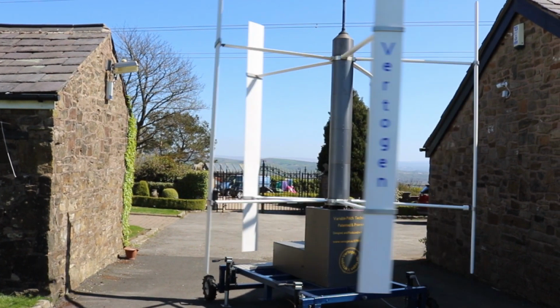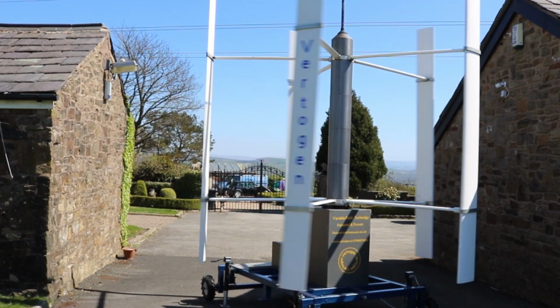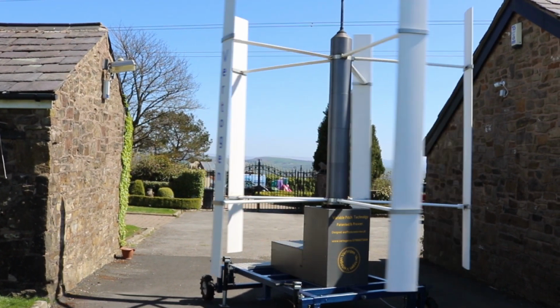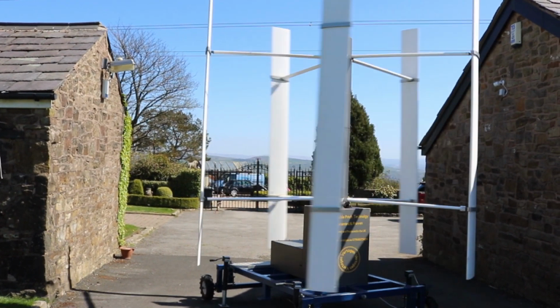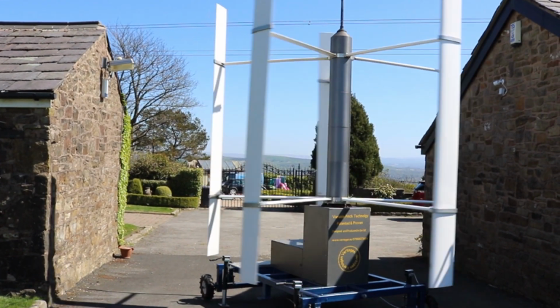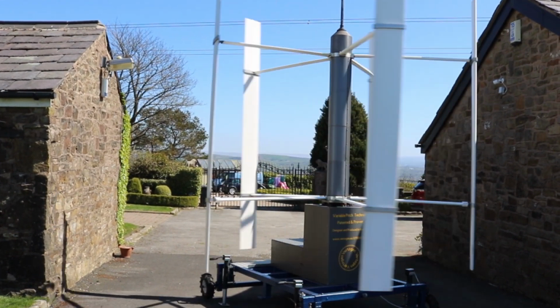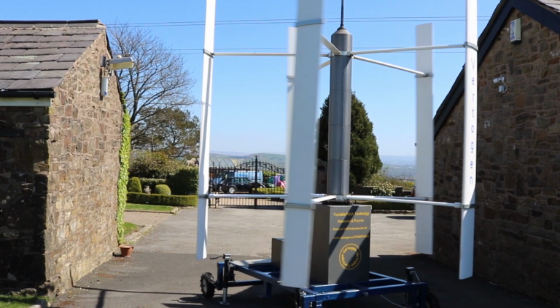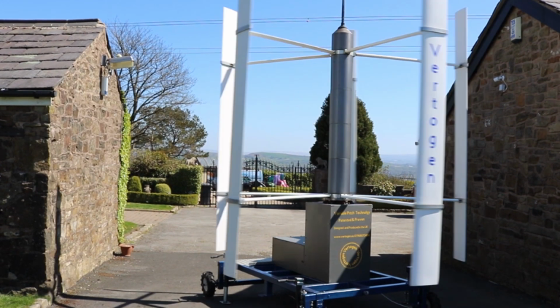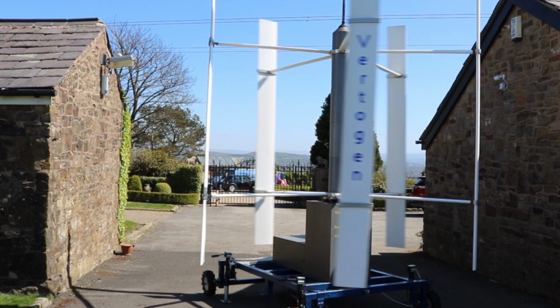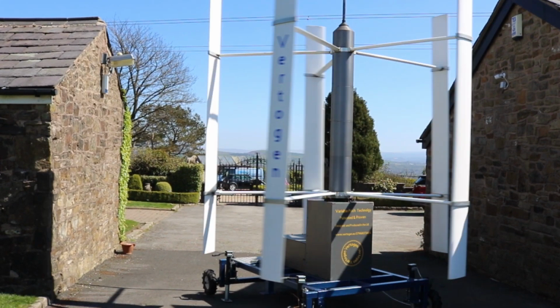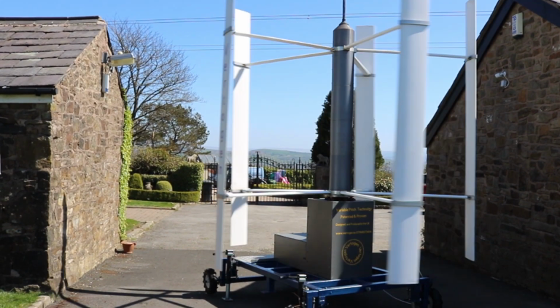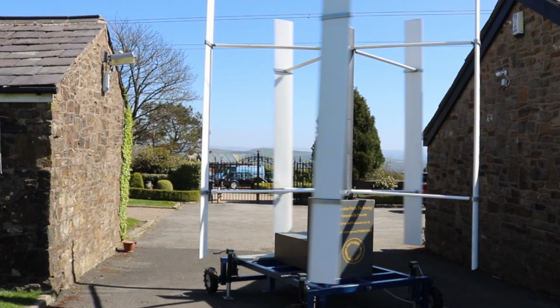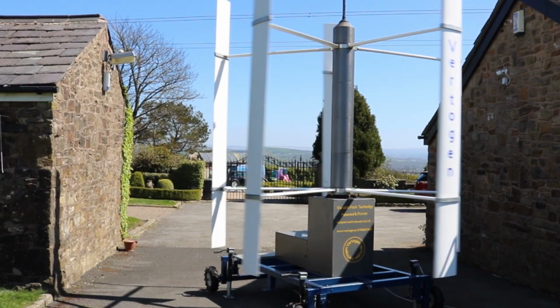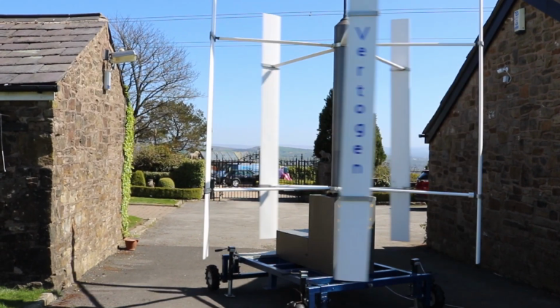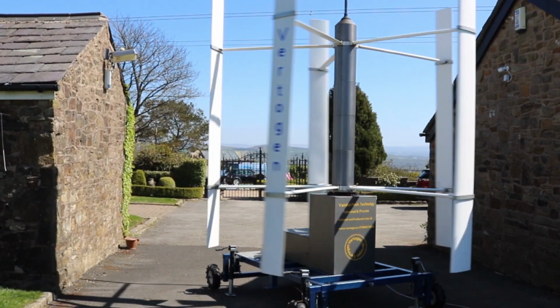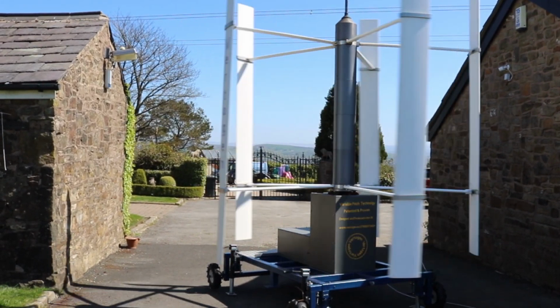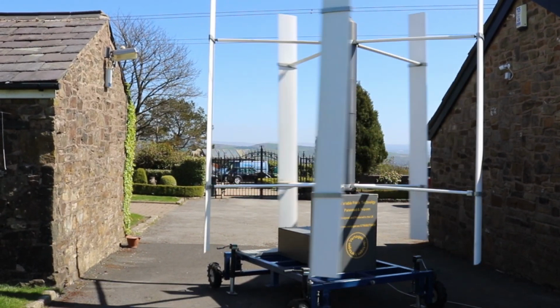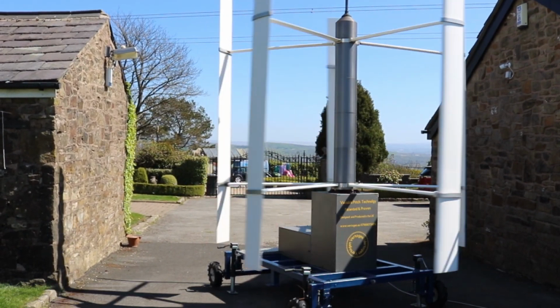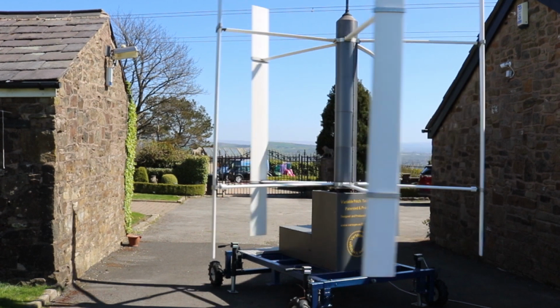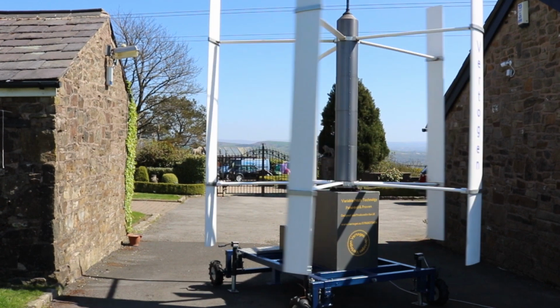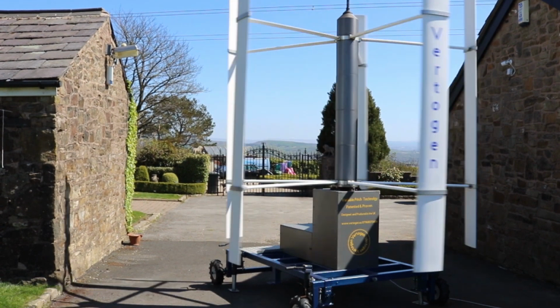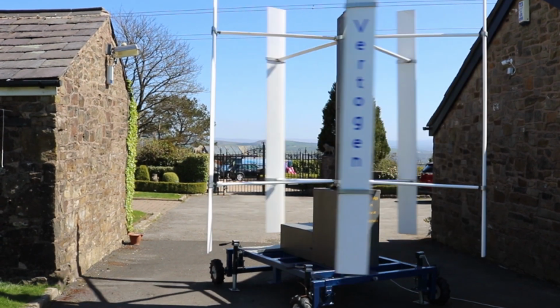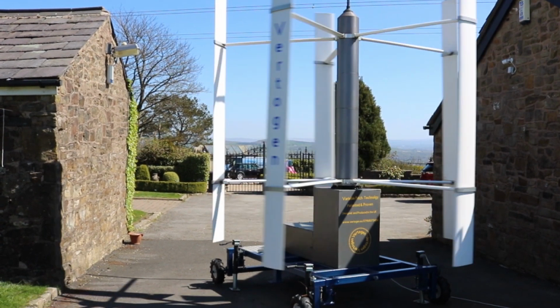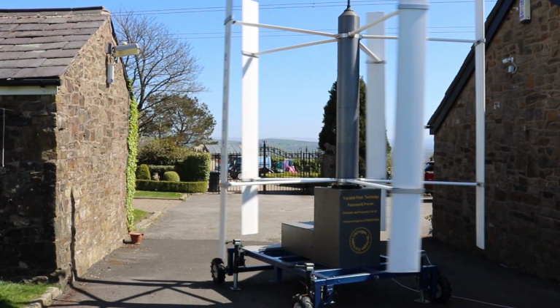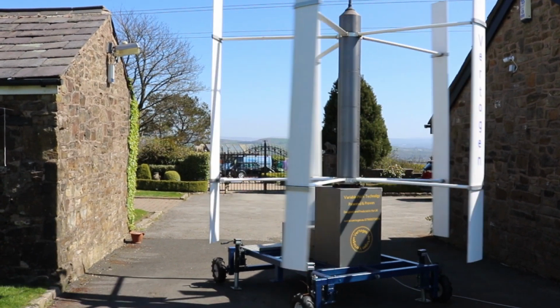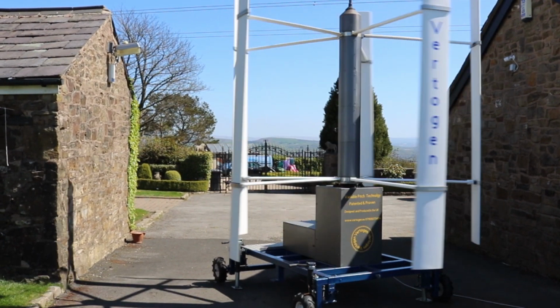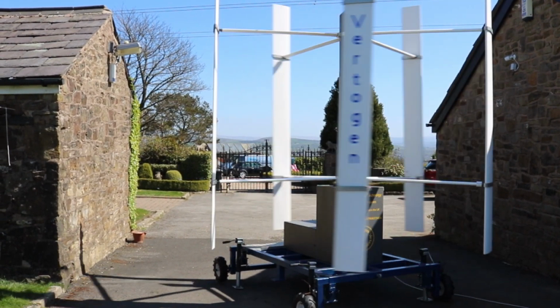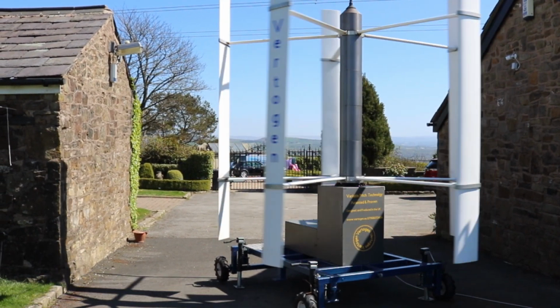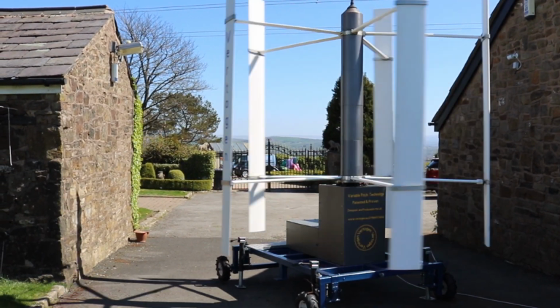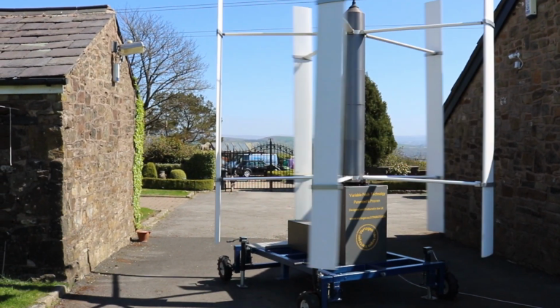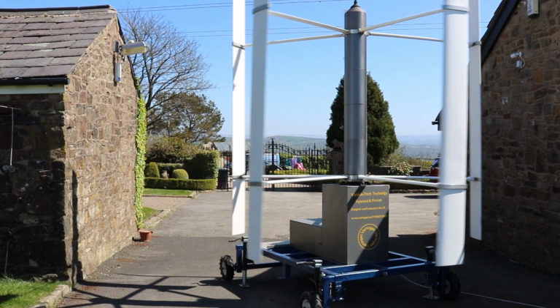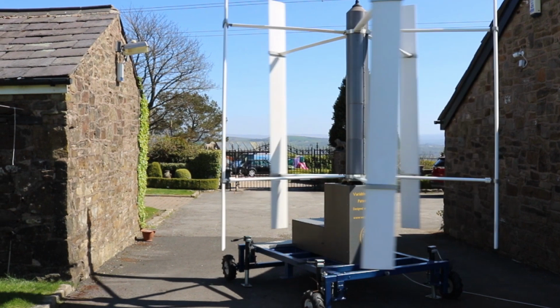VertiGem works with solar and battery storage, creating a flexible off- and on-grid solution. VertiGem is now working with geothermal heating in a totally renewable system. Hydrogen generation is also in our next phase.